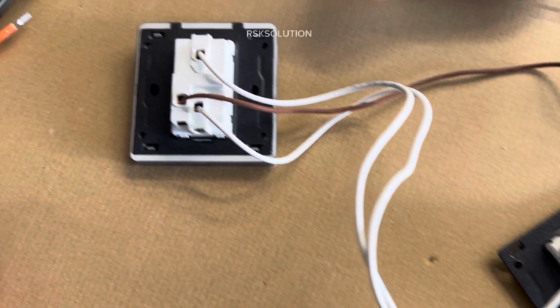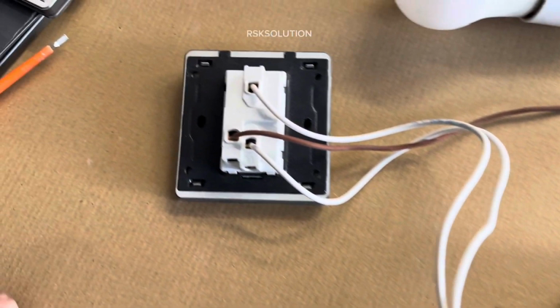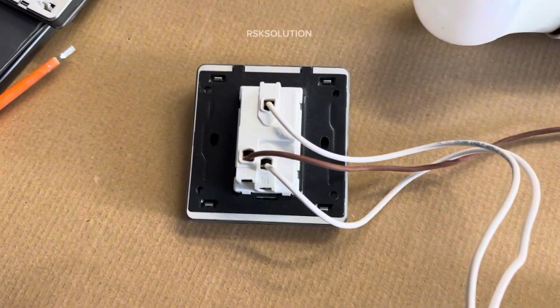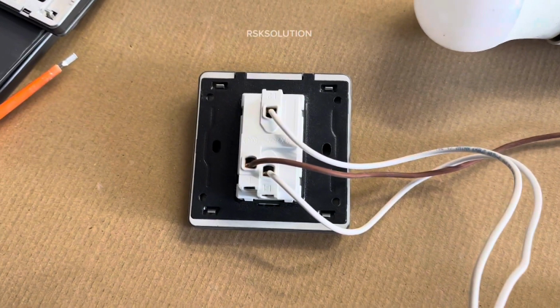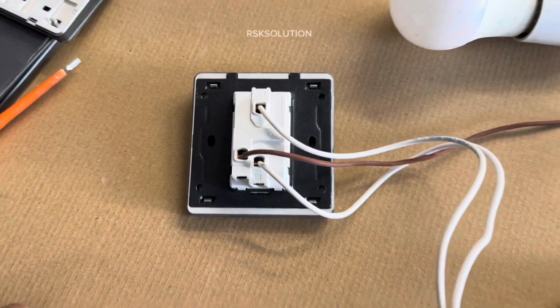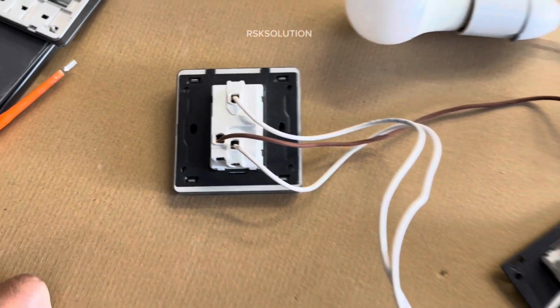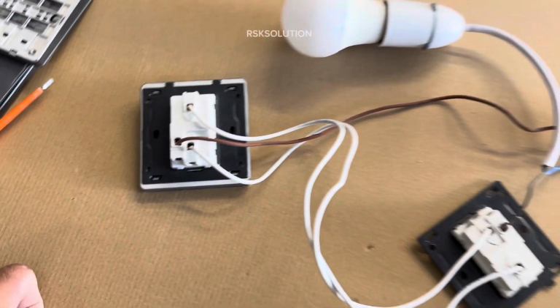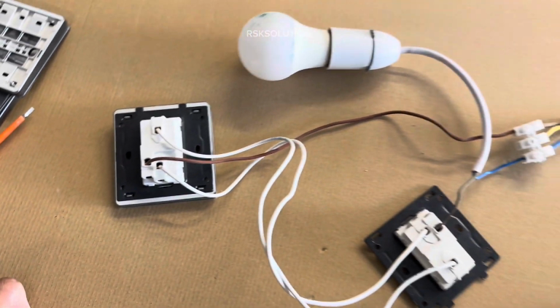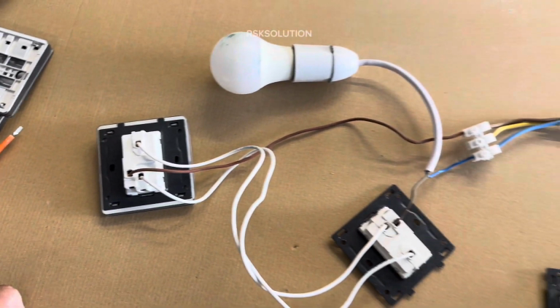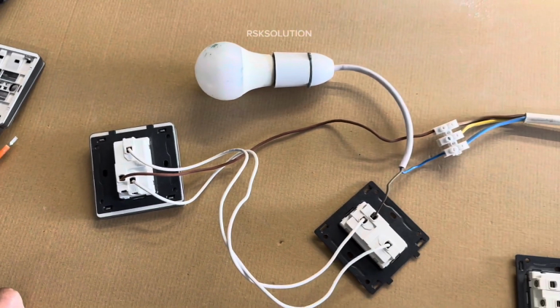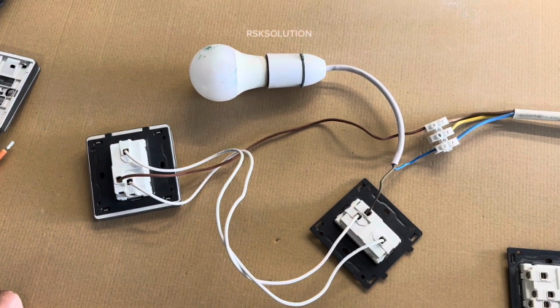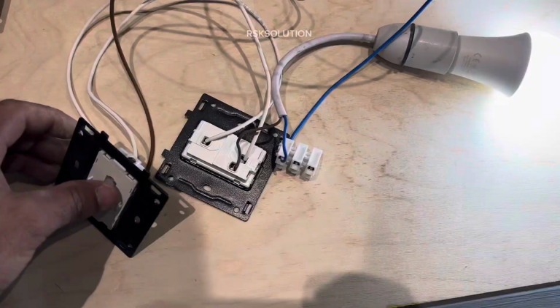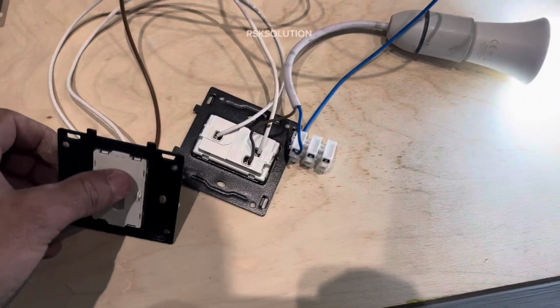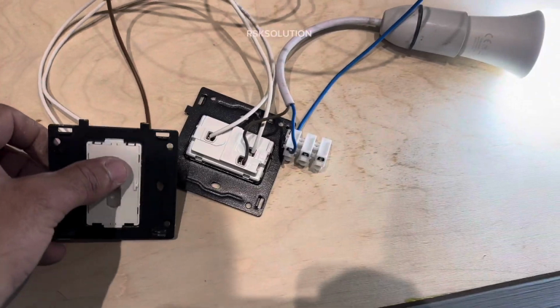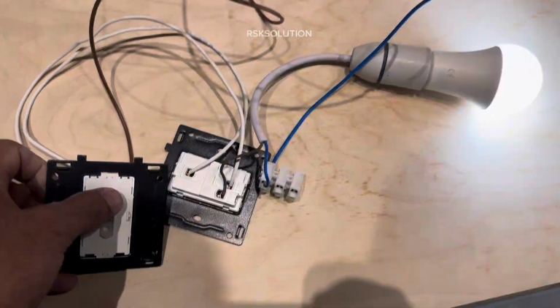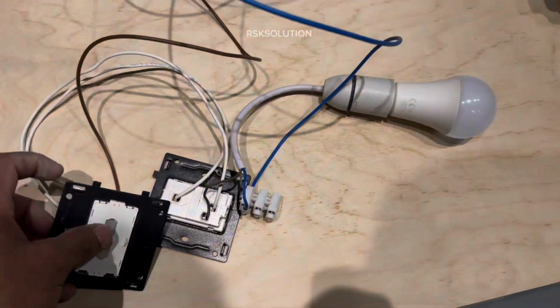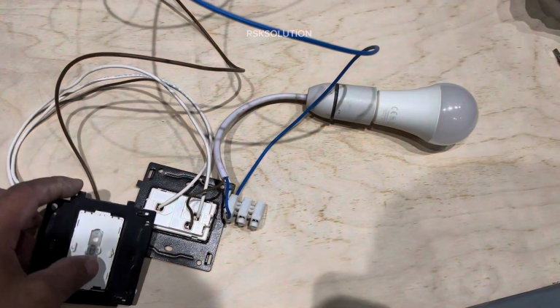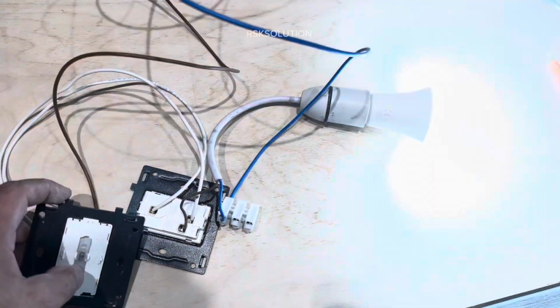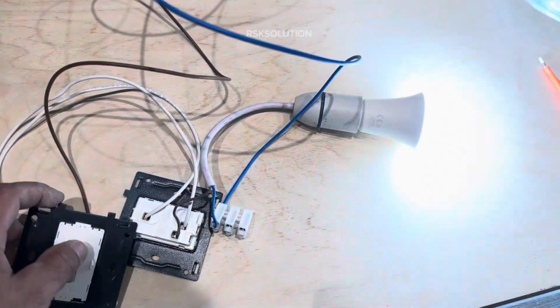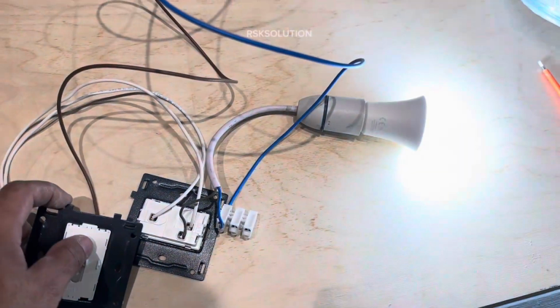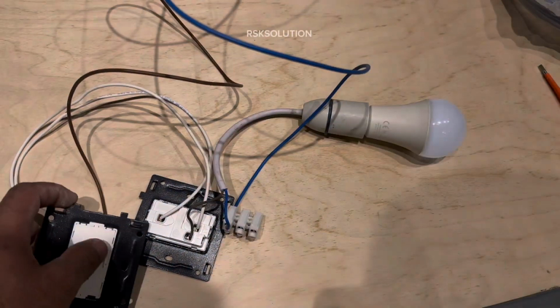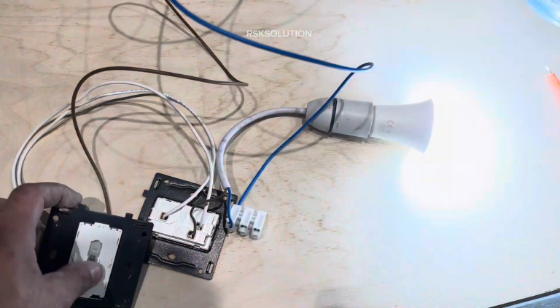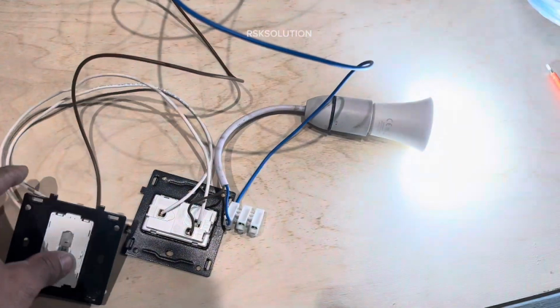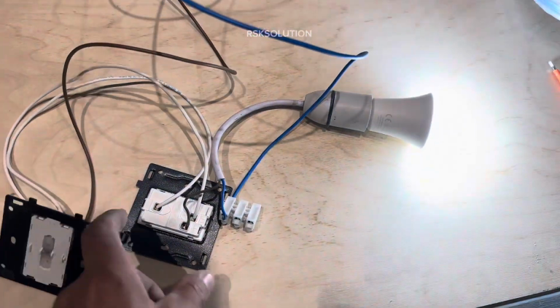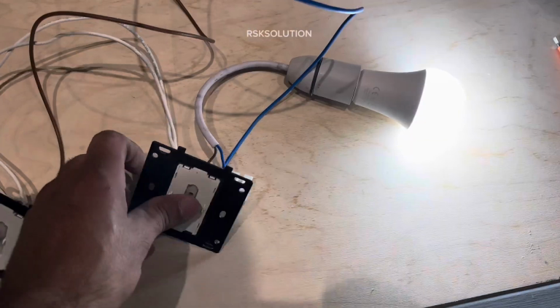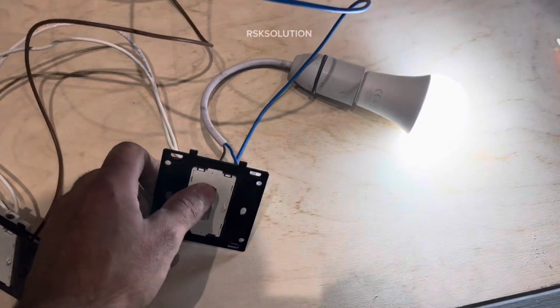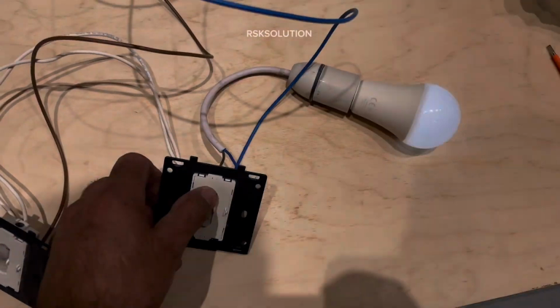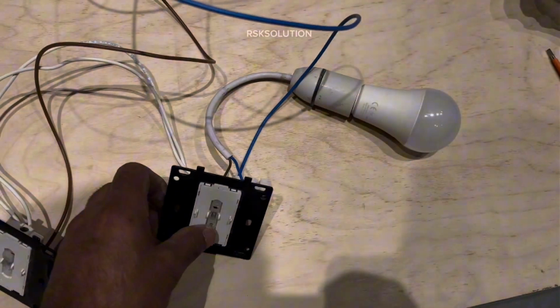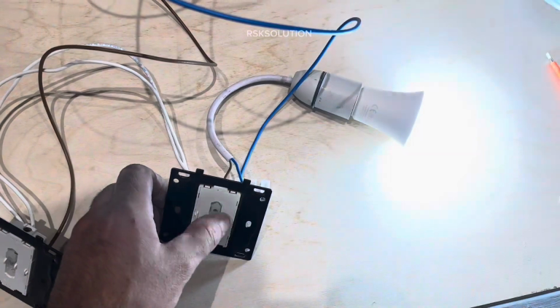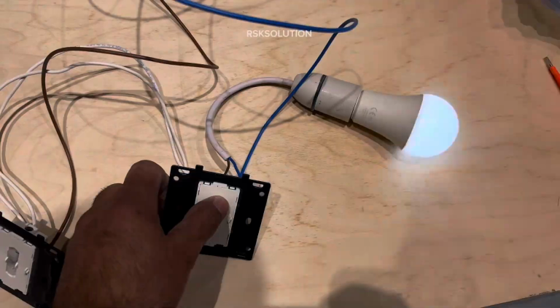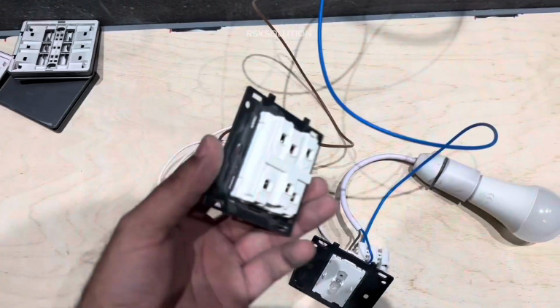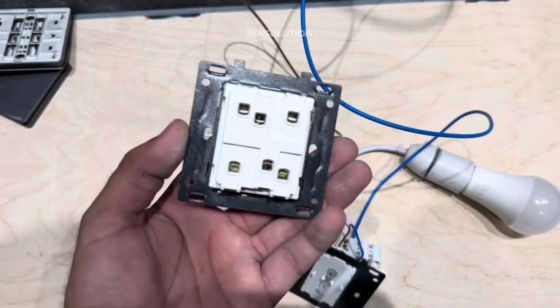First we are going to connect them as a 2-way switch. We are going to pass 2 cables — one side we are going to connect the brown, and one side we are going to connect the return. You can see they are working.